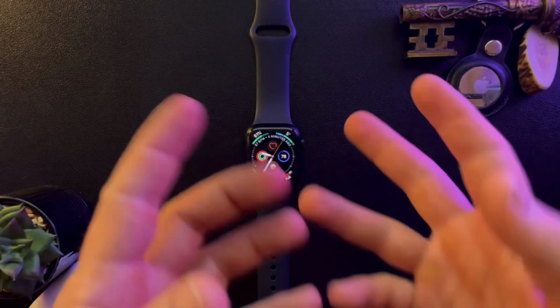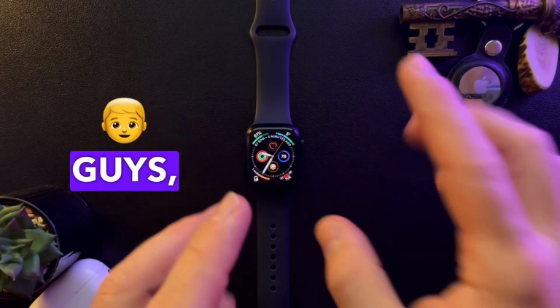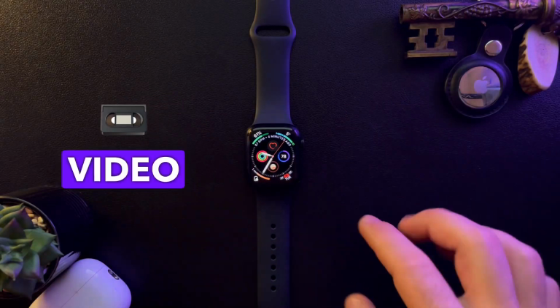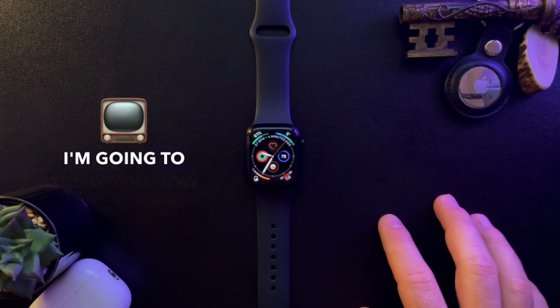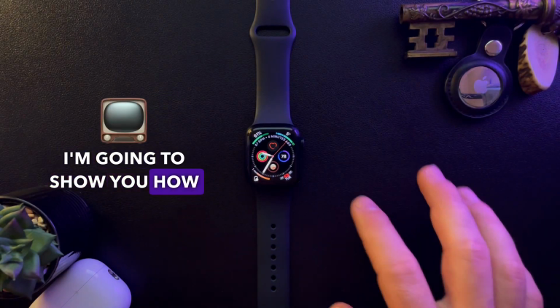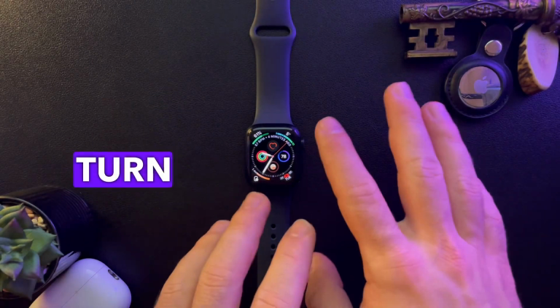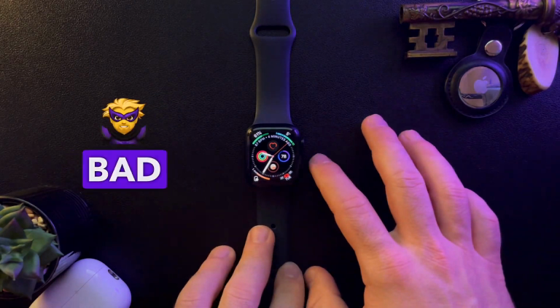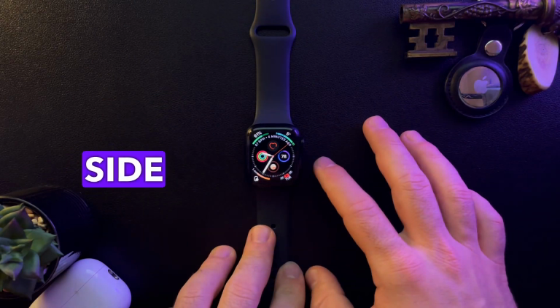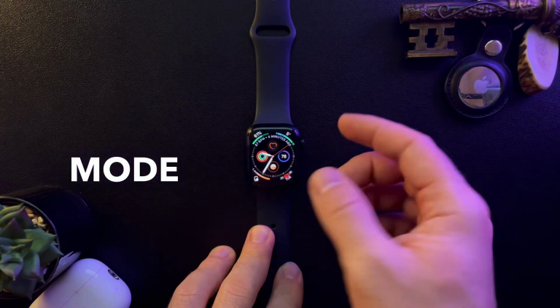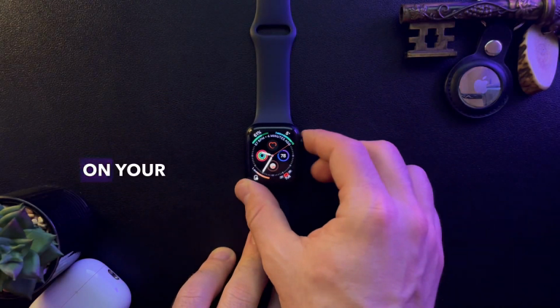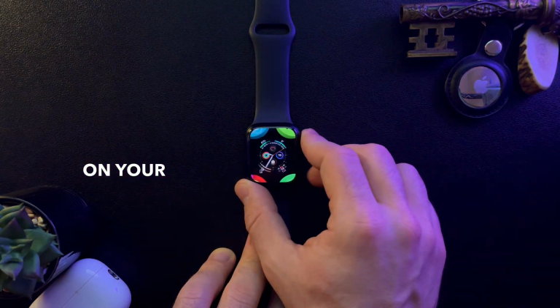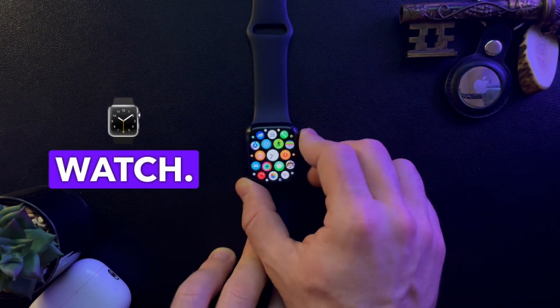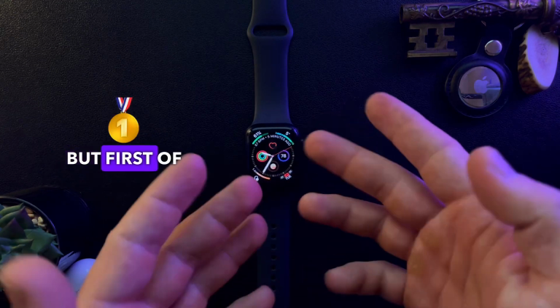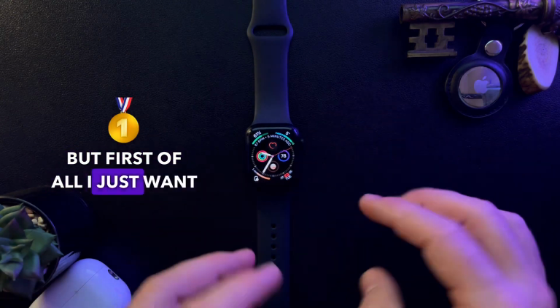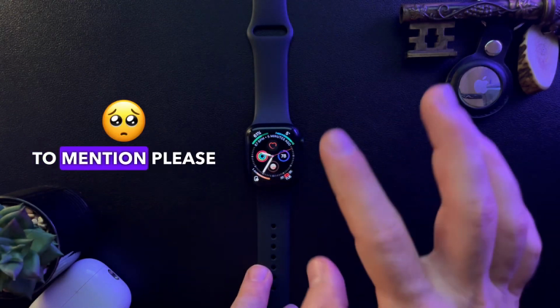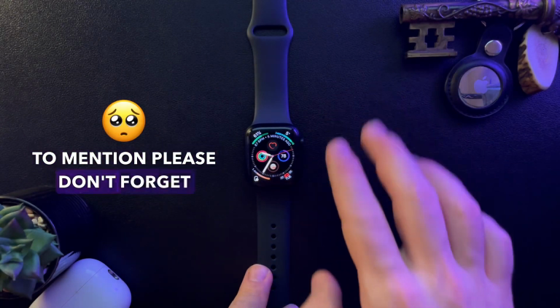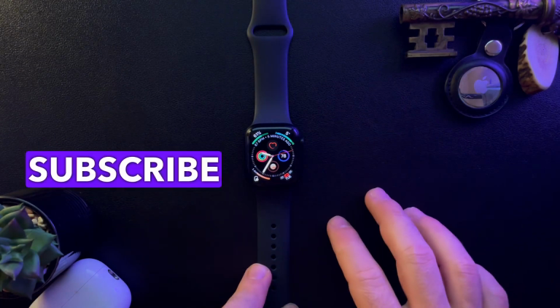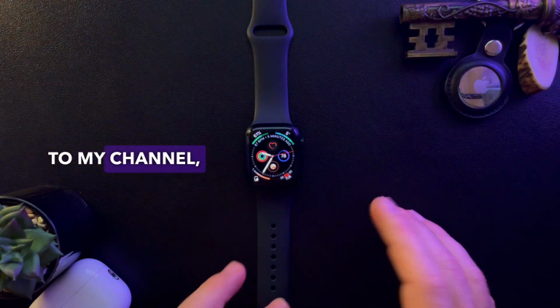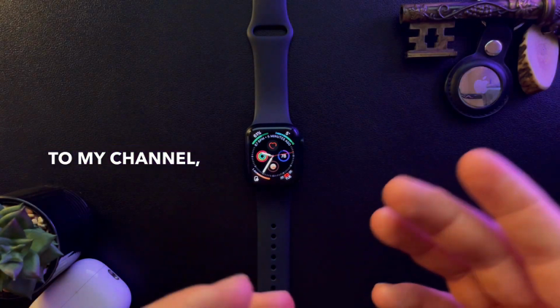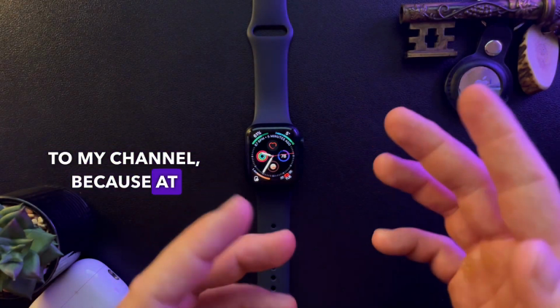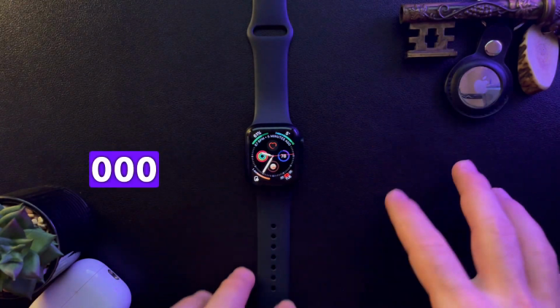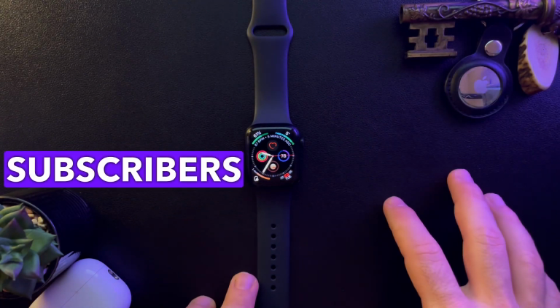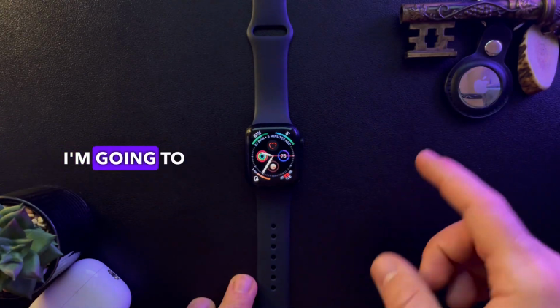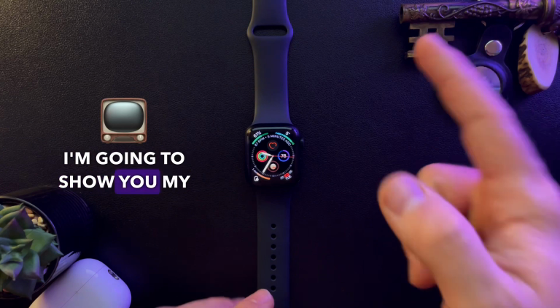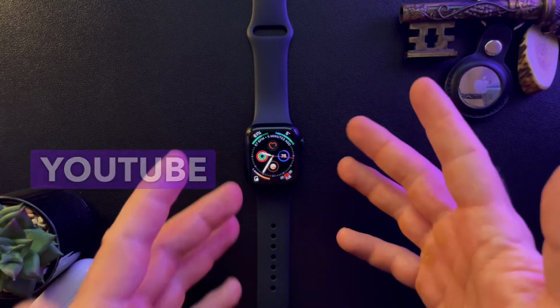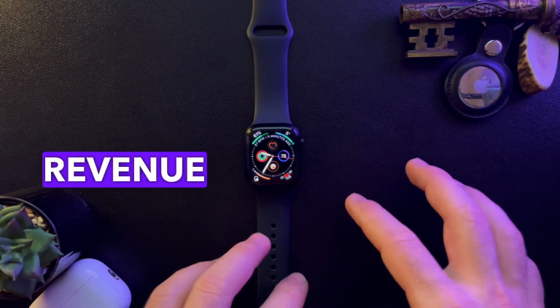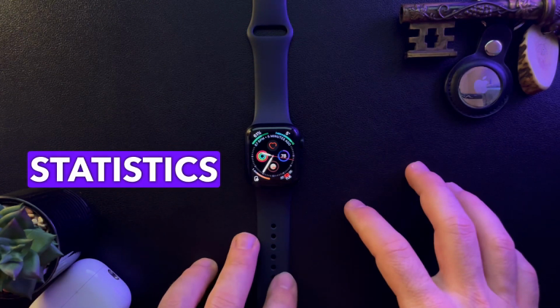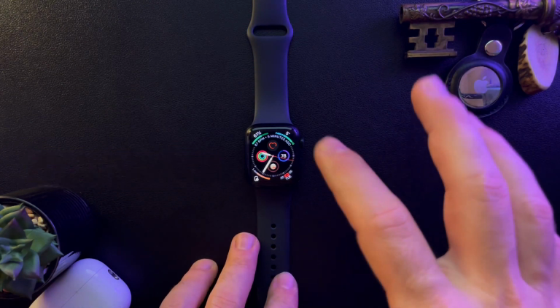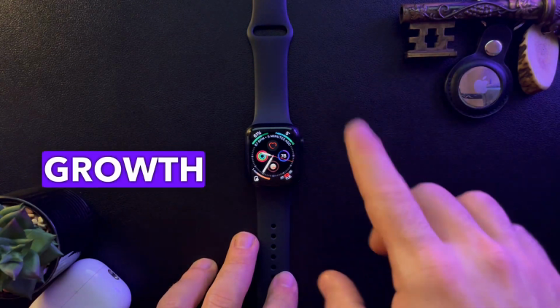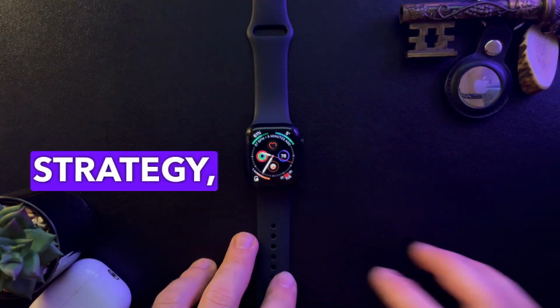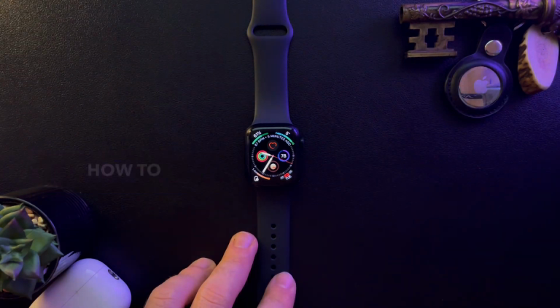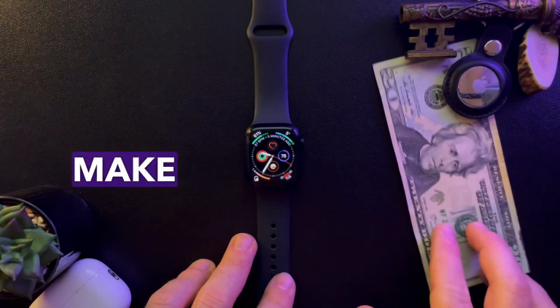Hello guys, in this video I'm going to show you how to turn on the Bedside Mode on your Apple Watch. But first, please don't forget to subscribe to my channel, because at 10,000 subscribers I'm going to show you my whole YouTube statistics and growth strategy on how to make money online.